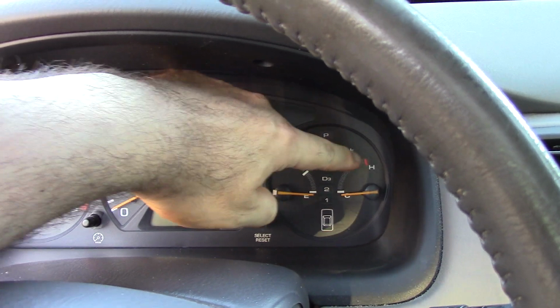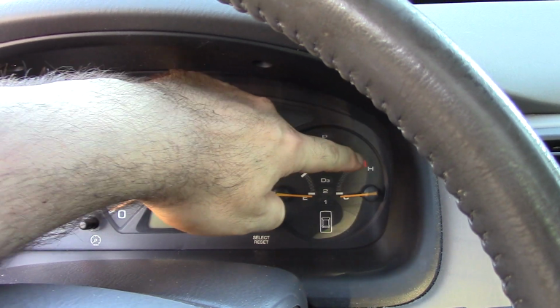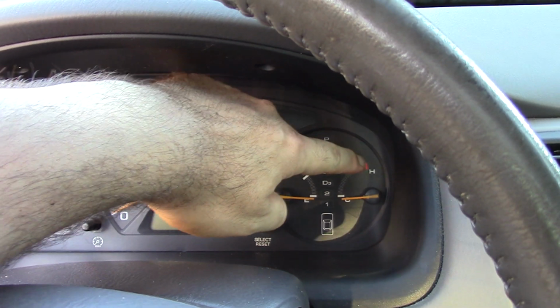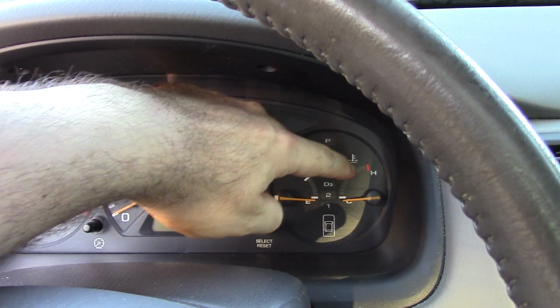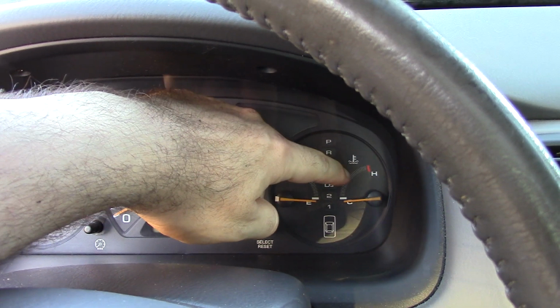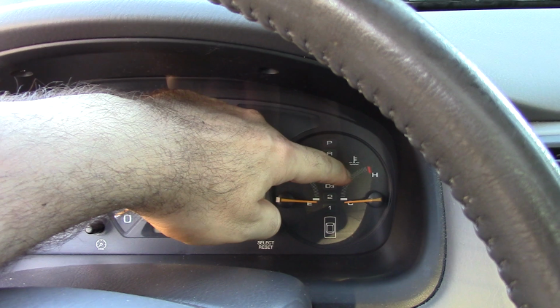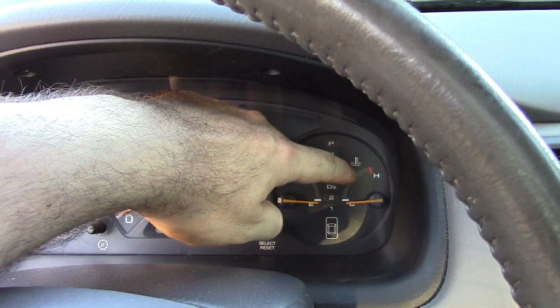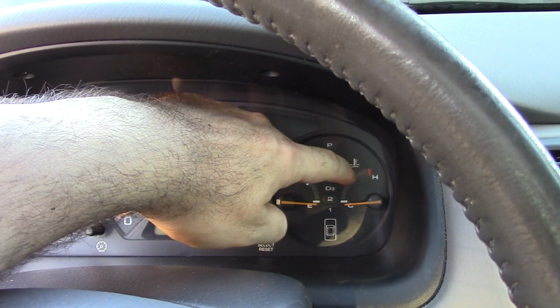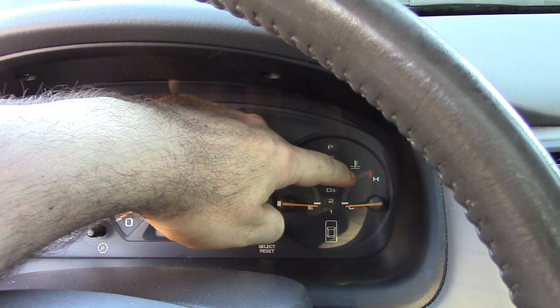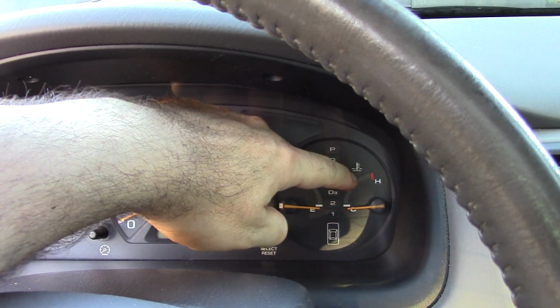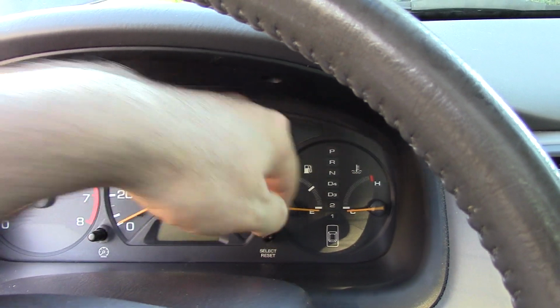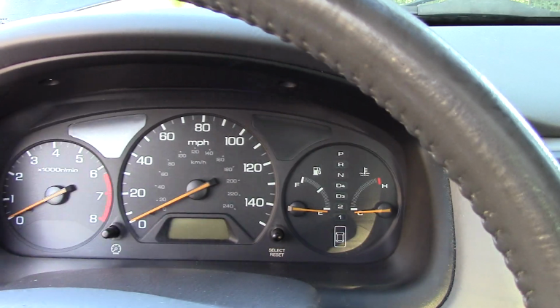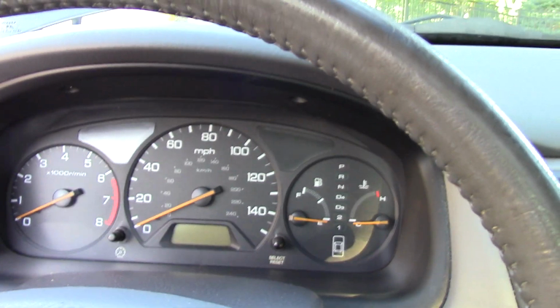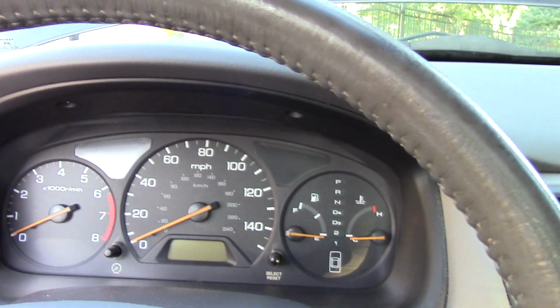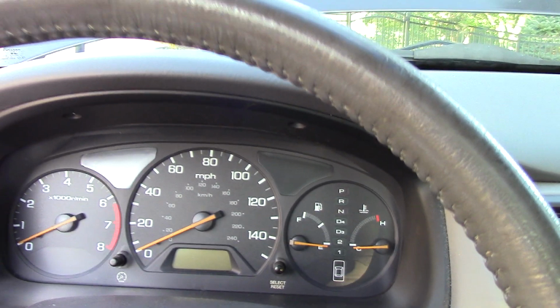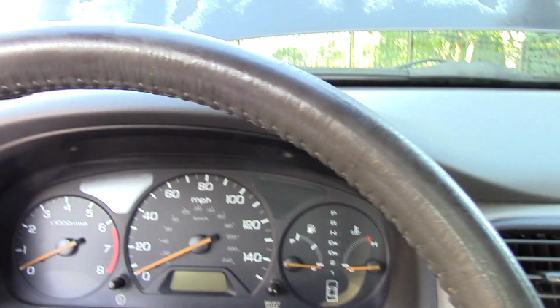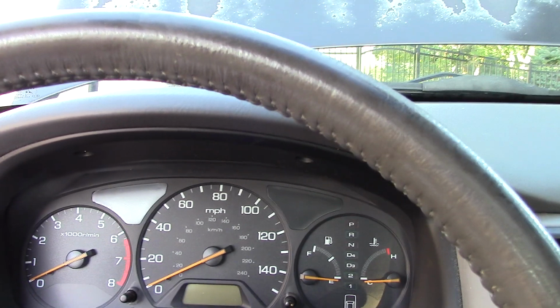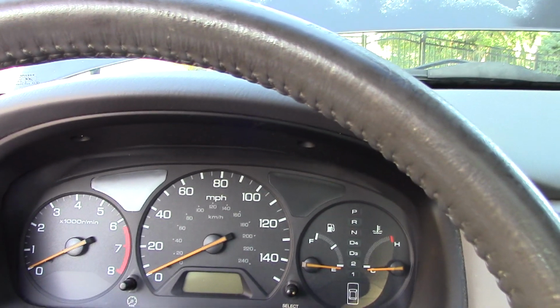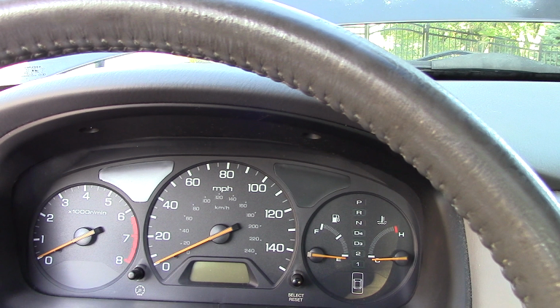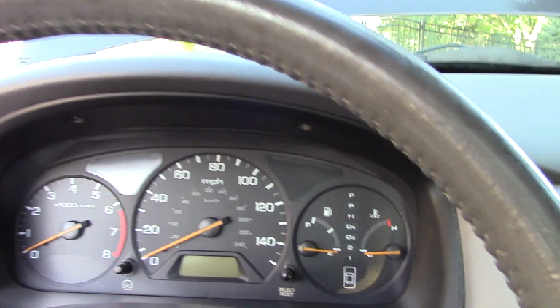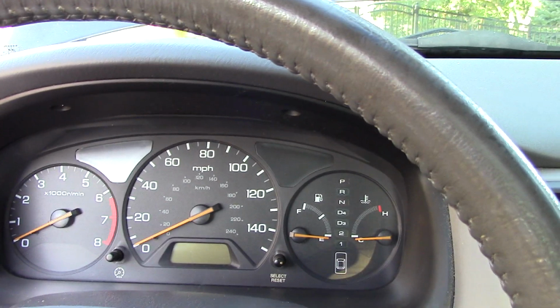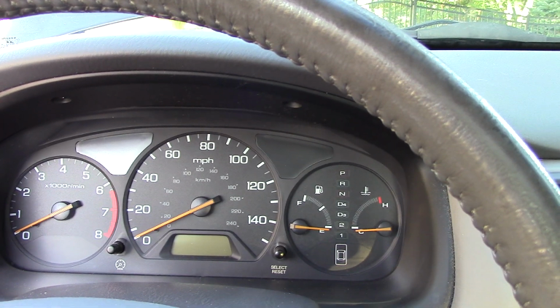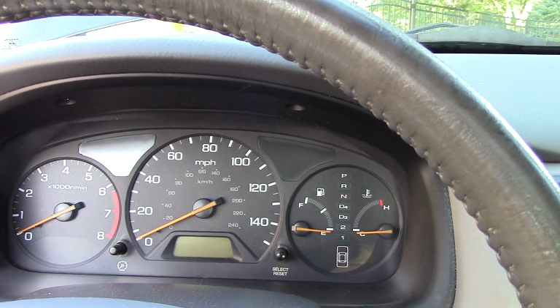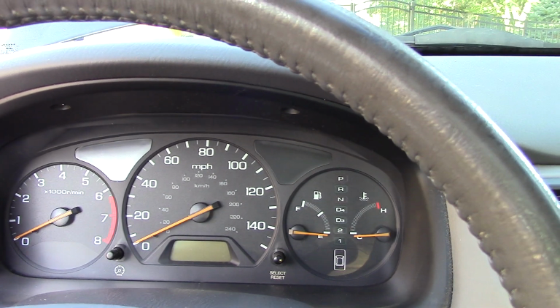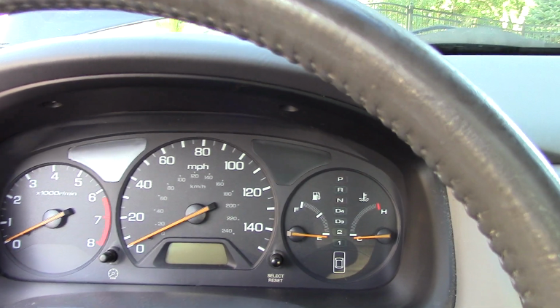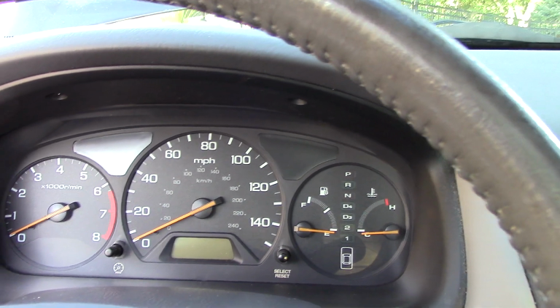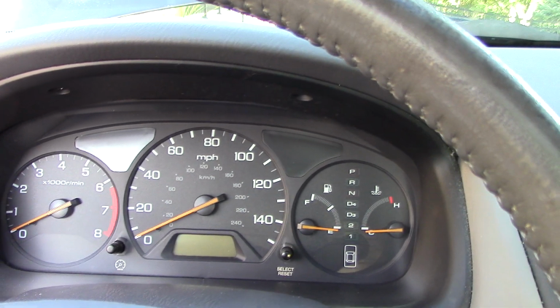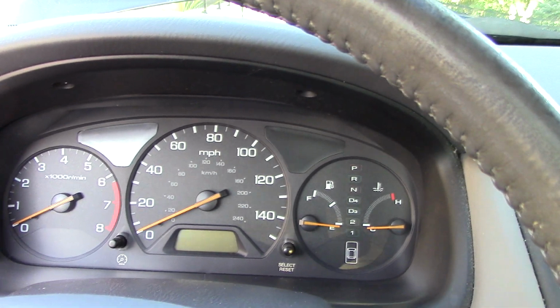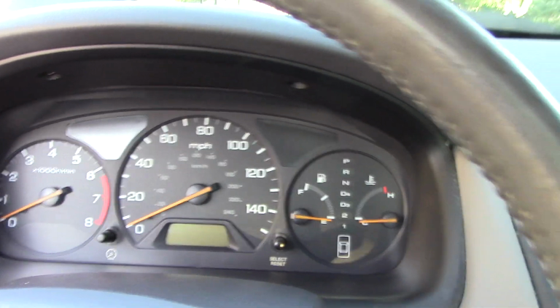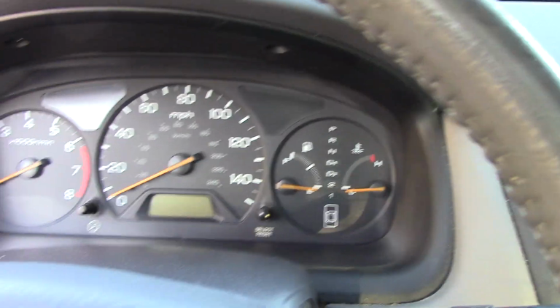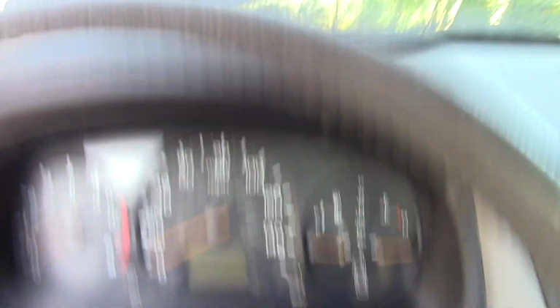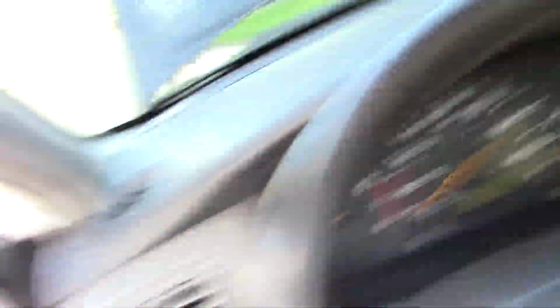It never got up to H, thankfully, but when it's up there I was like, that's definitely not good. So I got into the driveway, immediately pulled in, shut the car off, and popped the hood. And here's what I found.